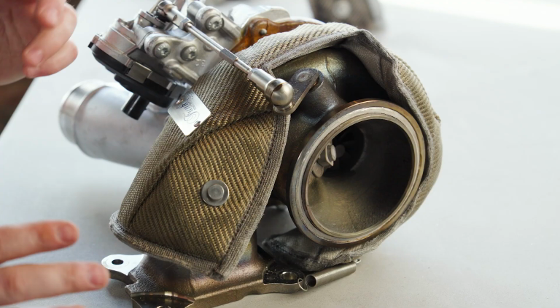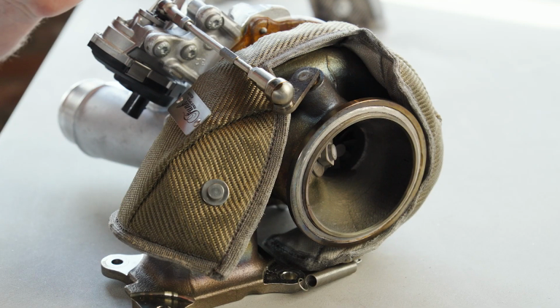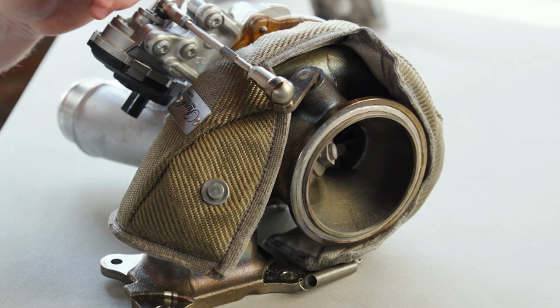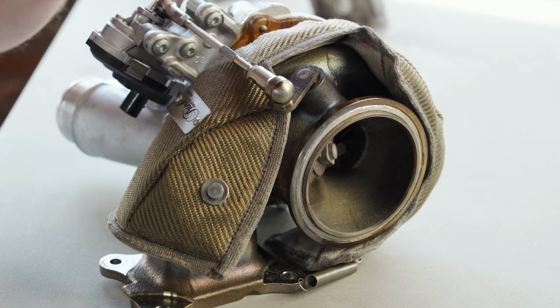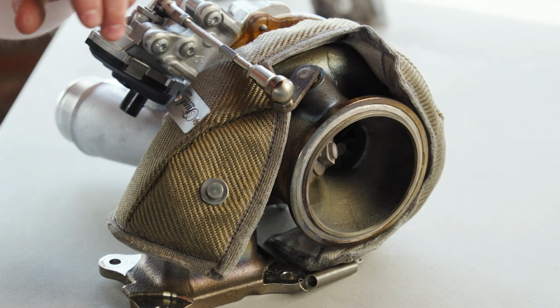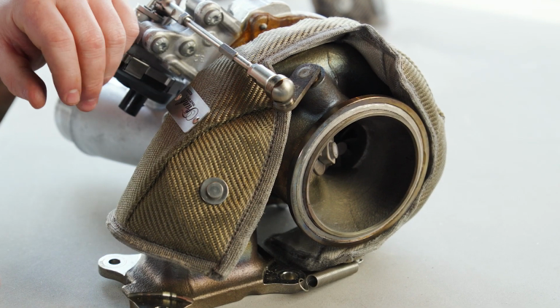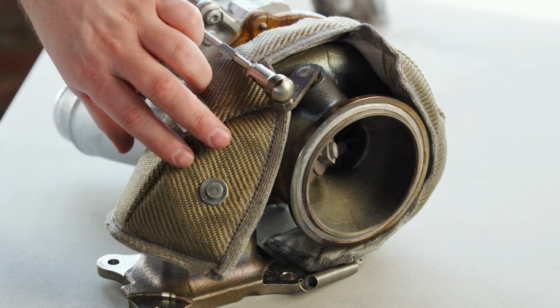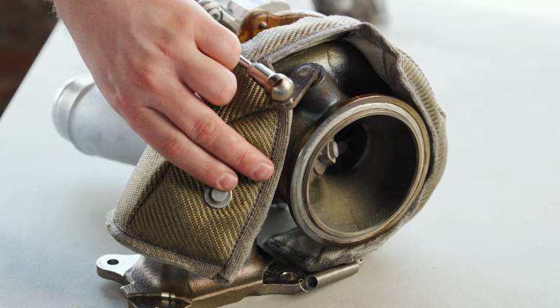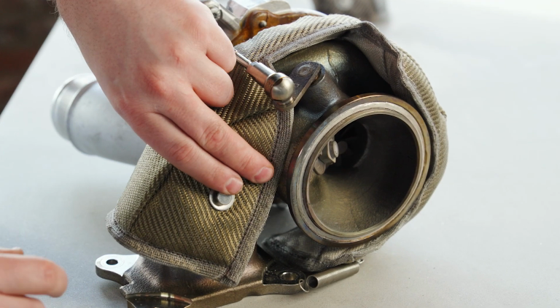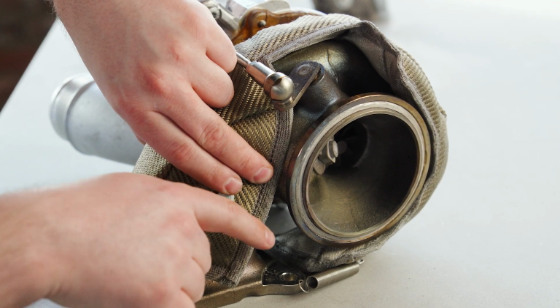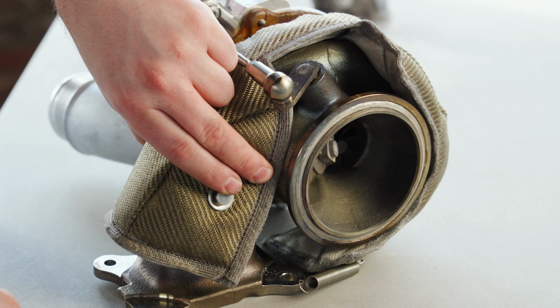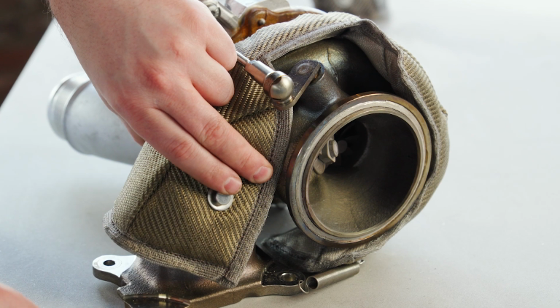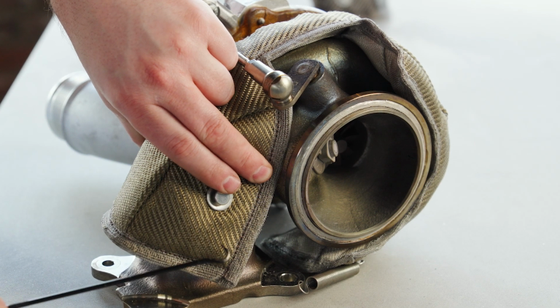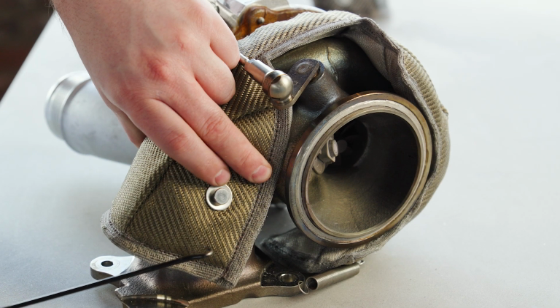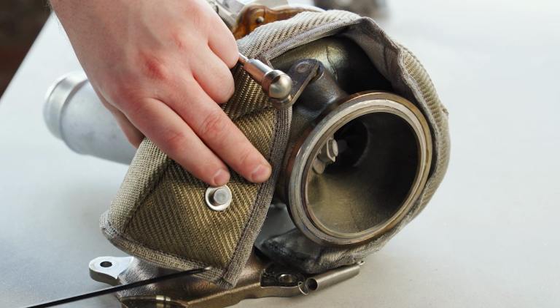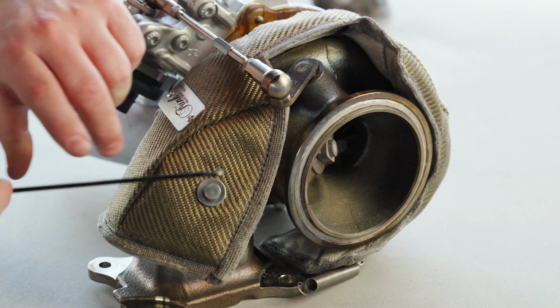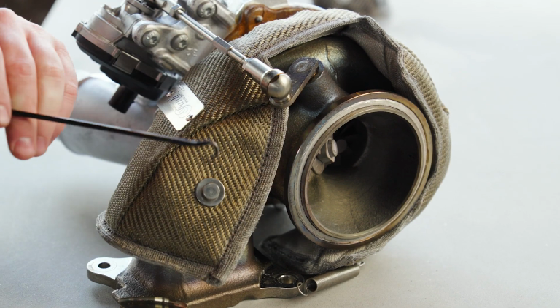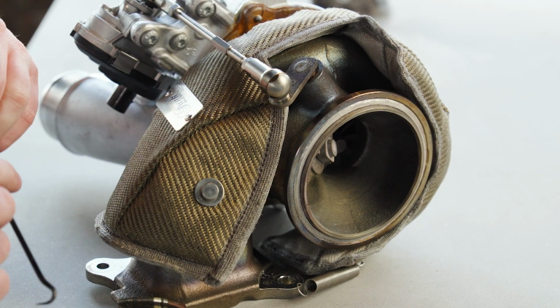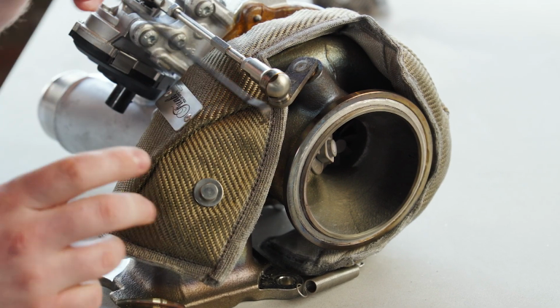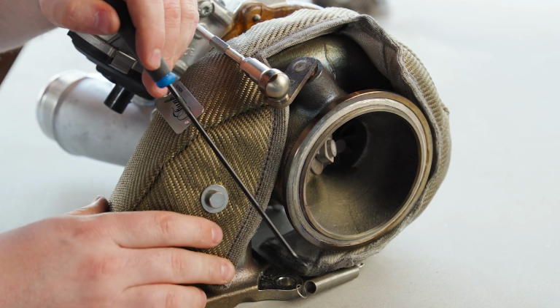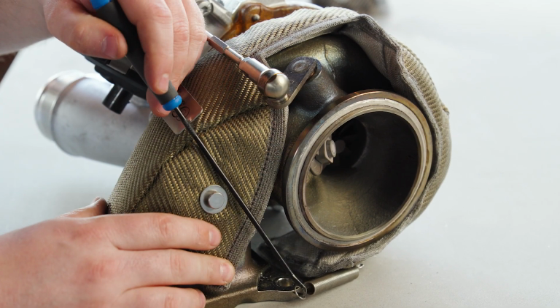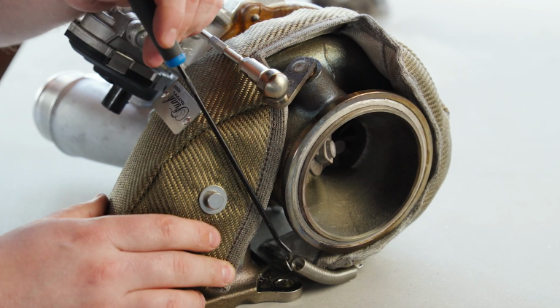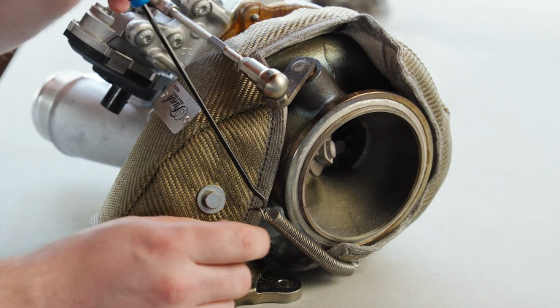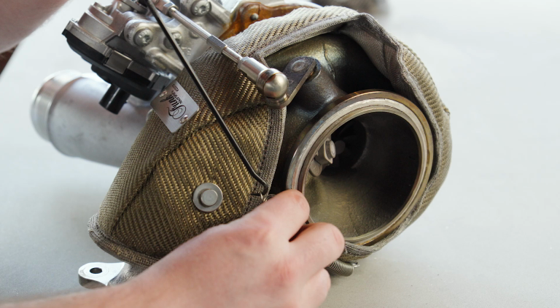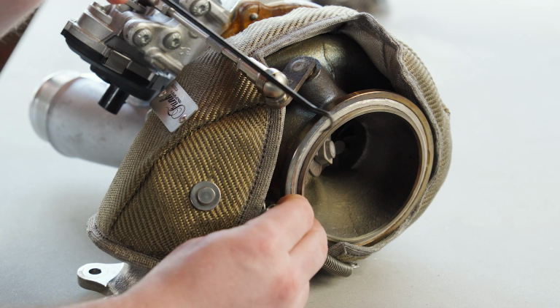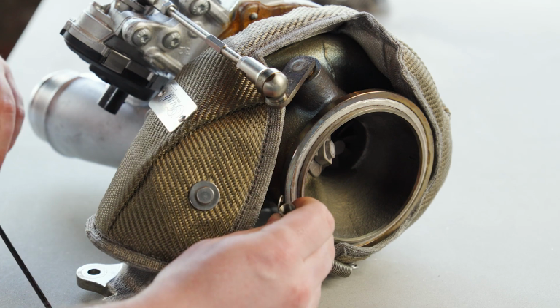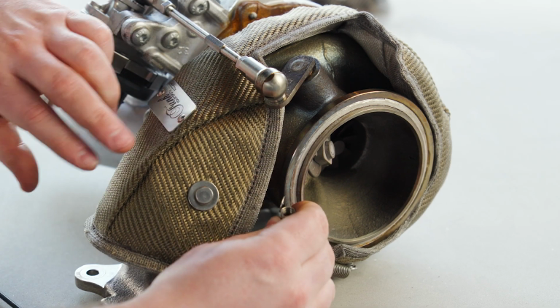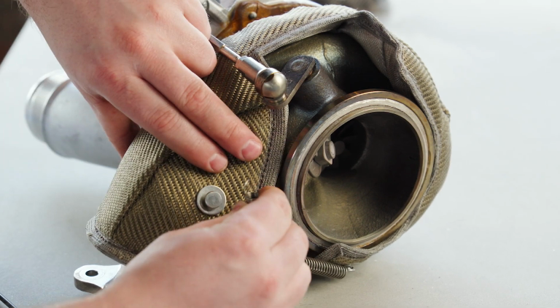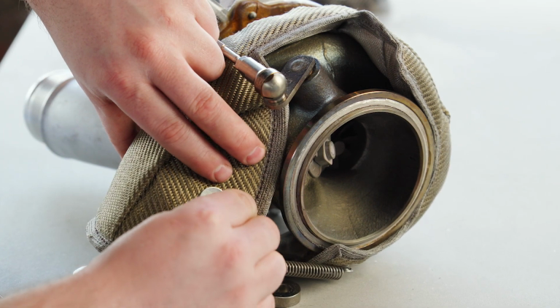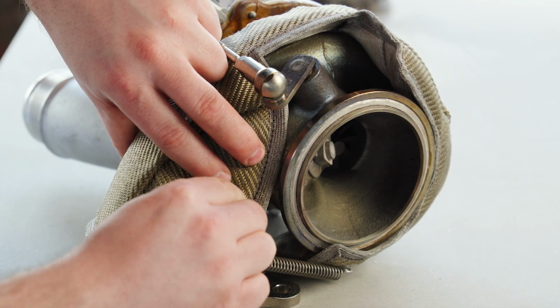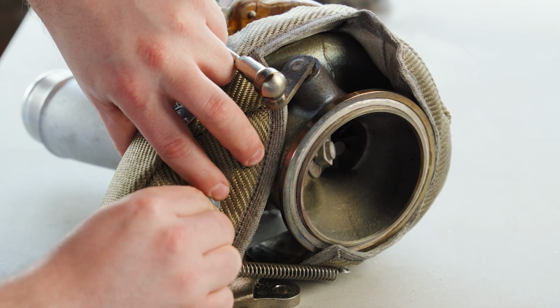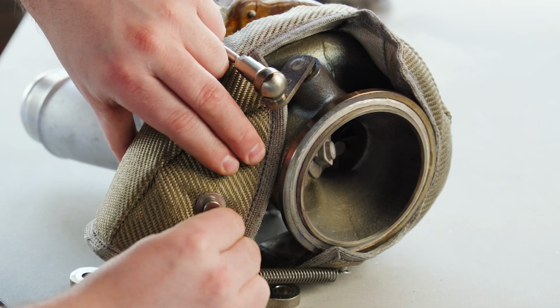Now we're going to repeat the same thing on the opposite side. If you look down there, you'll see the spring just hanging out the opposite side of the flange. So I'm going to use my pick tool again — just try to grab that and fasten it on the anchor point like so.